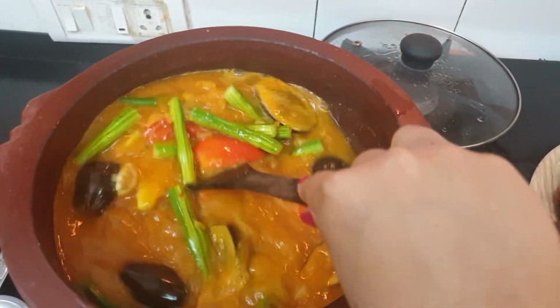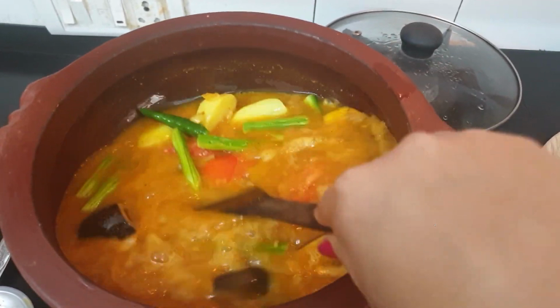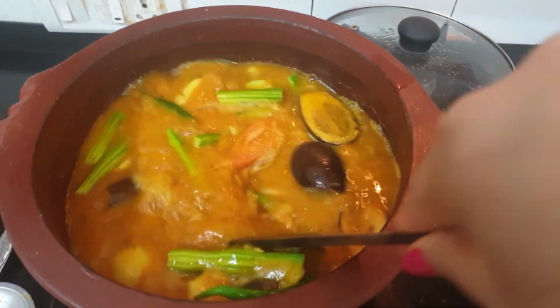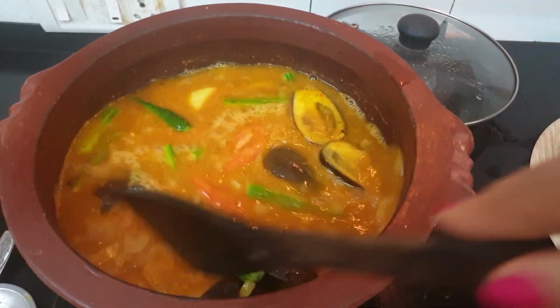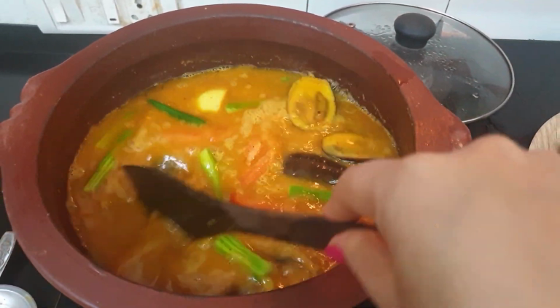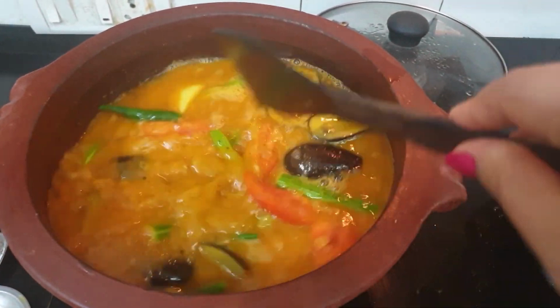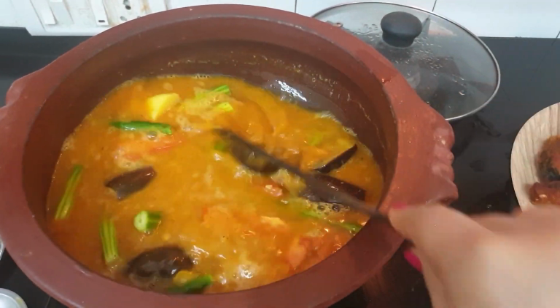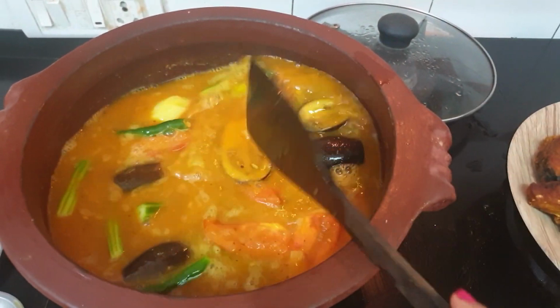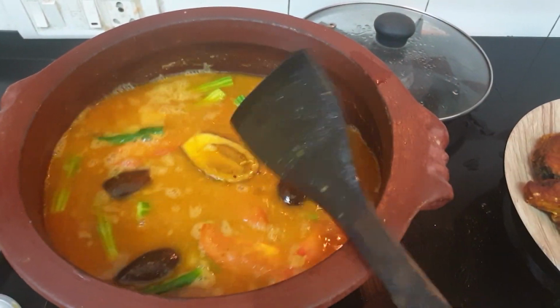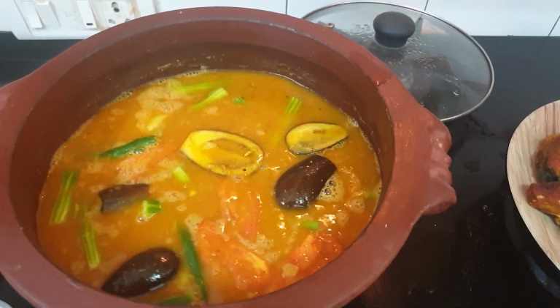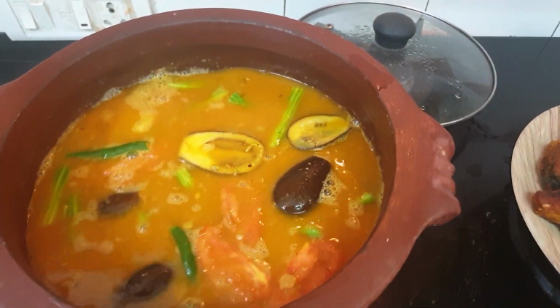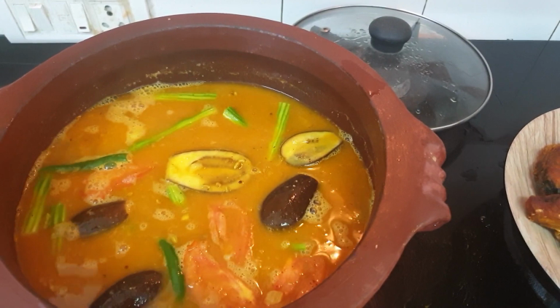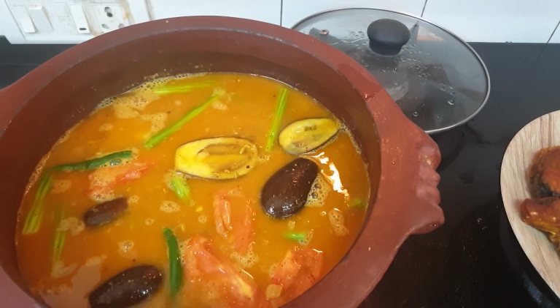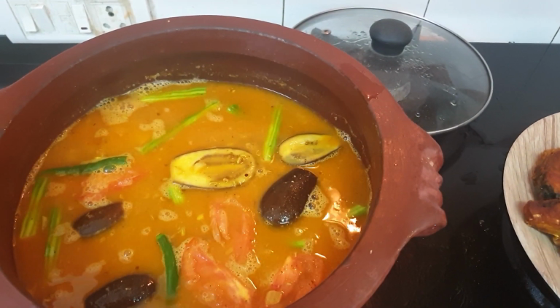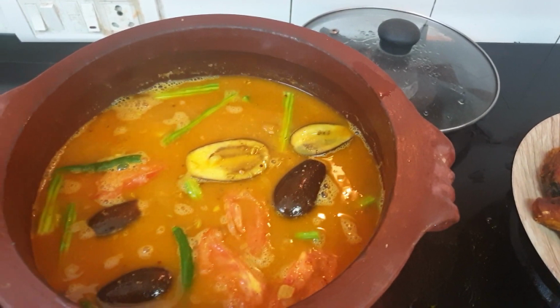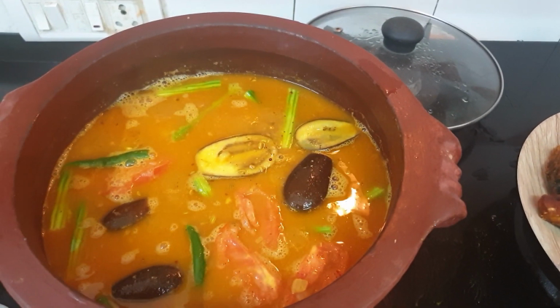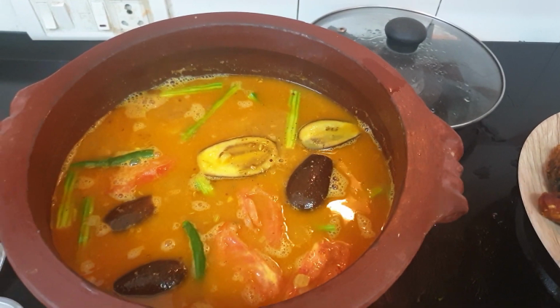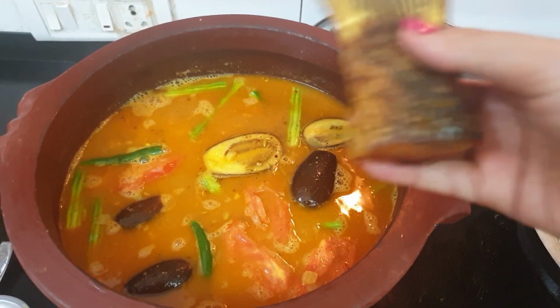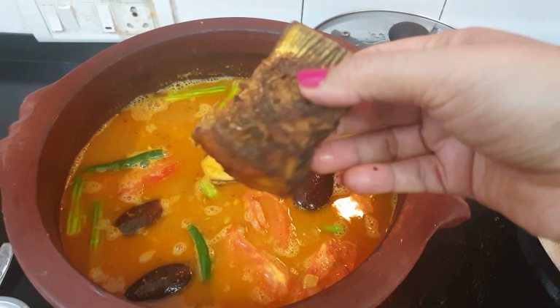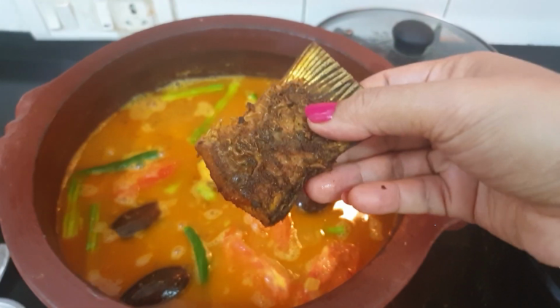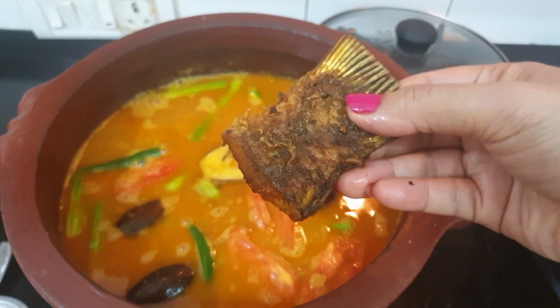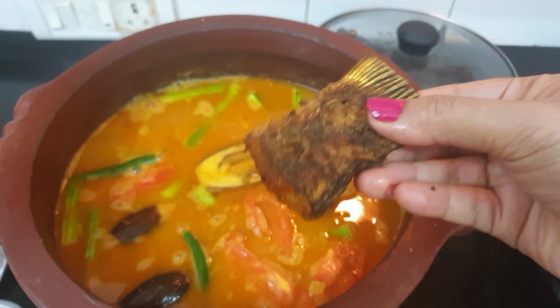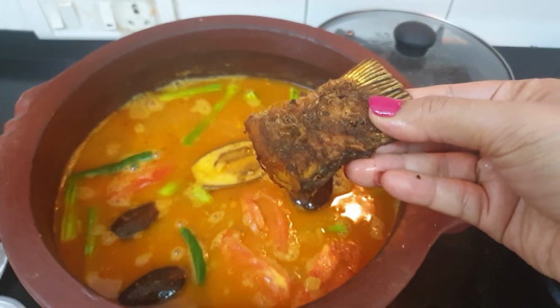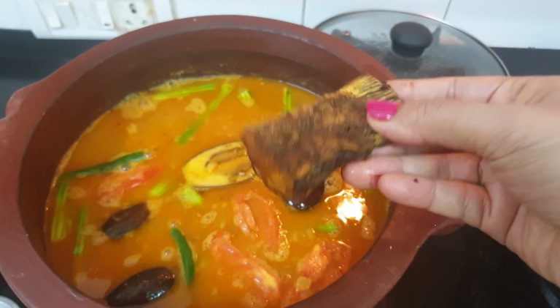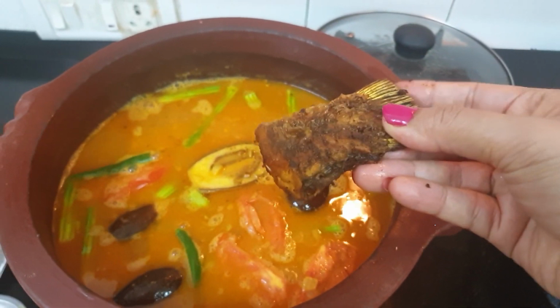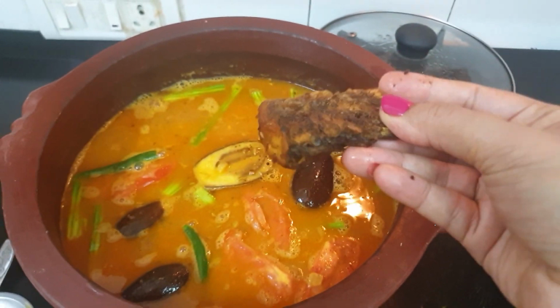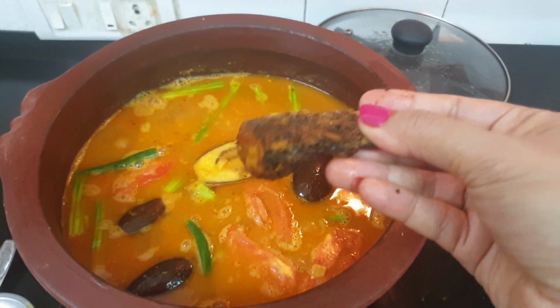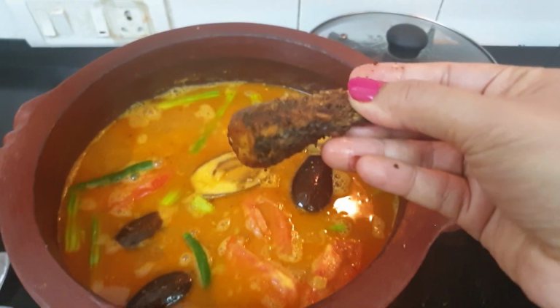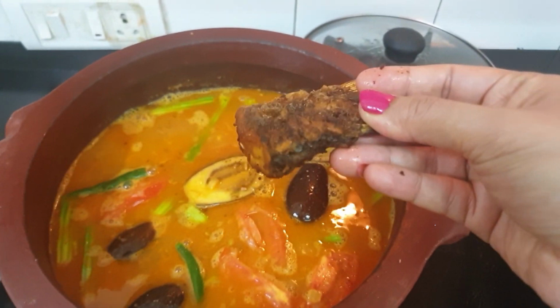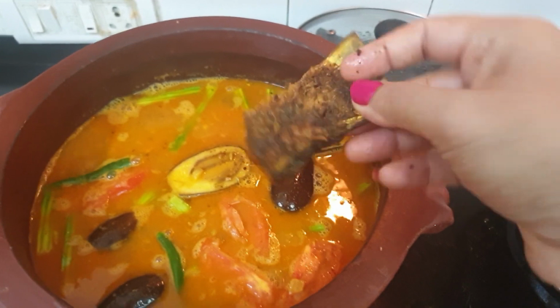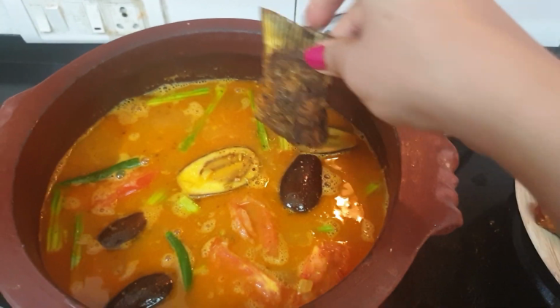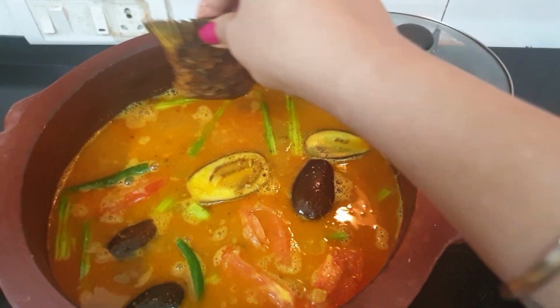Put it in medium flame. Wow! What a lovely colour! Now we will add the fried fish. I have used it in mustard oil.